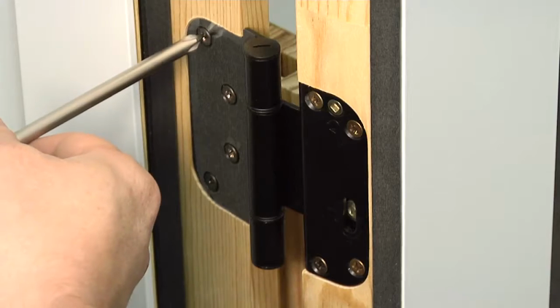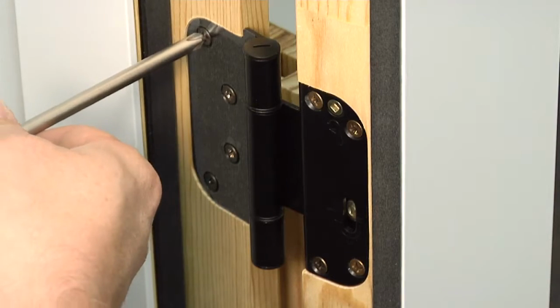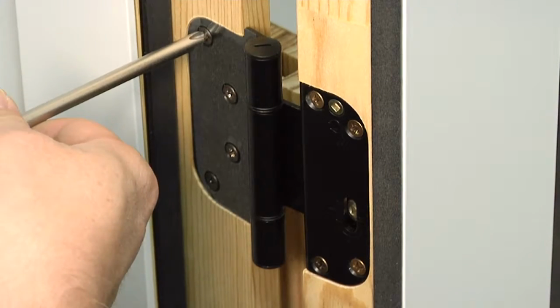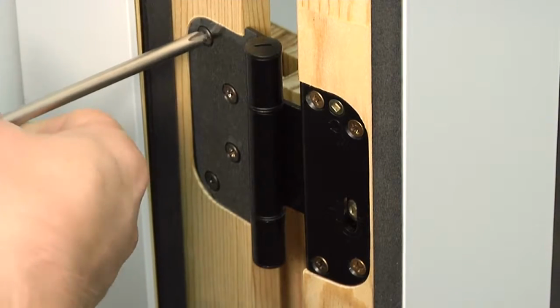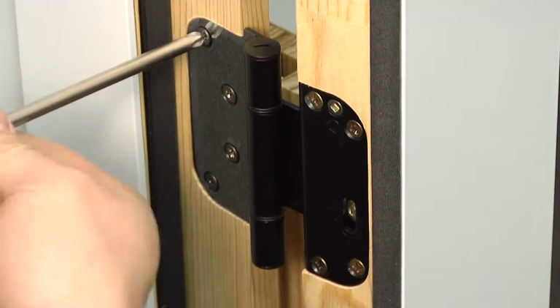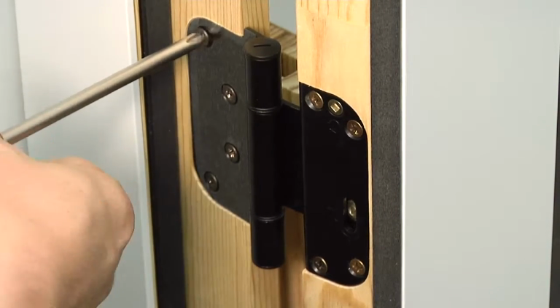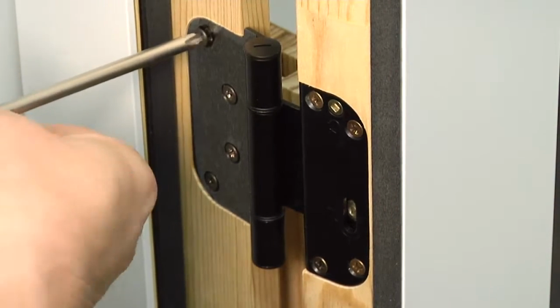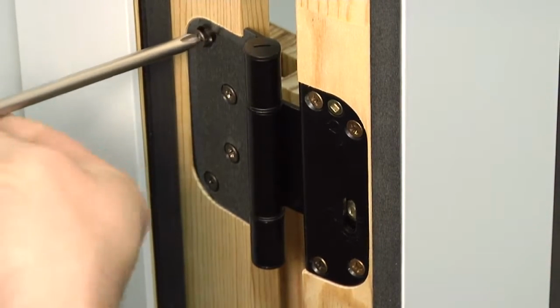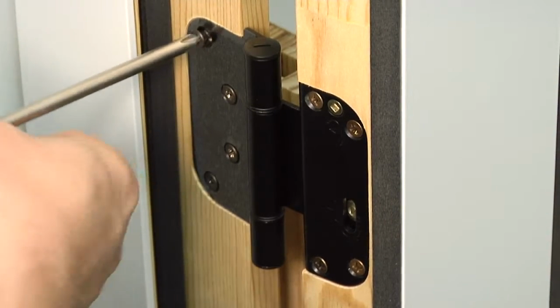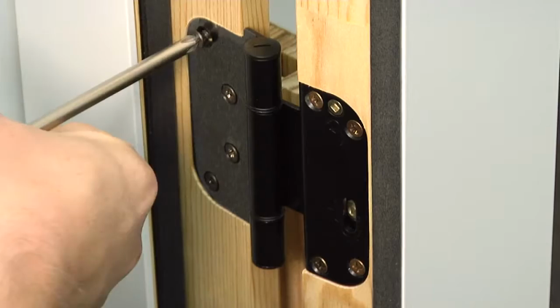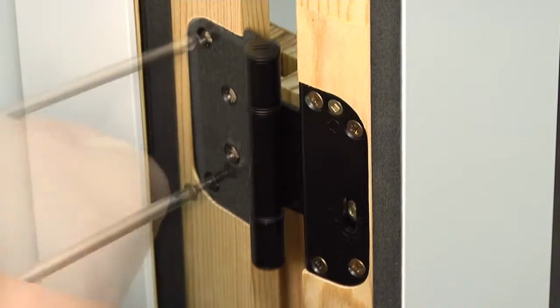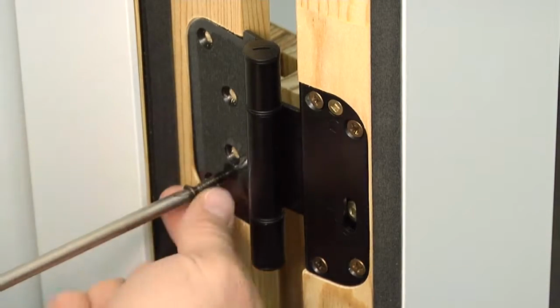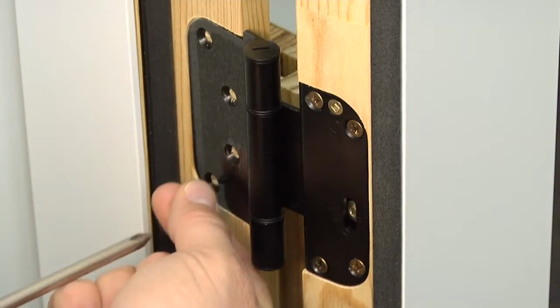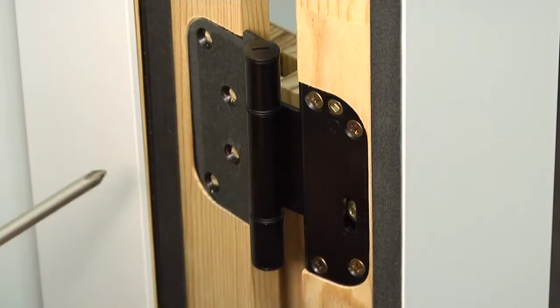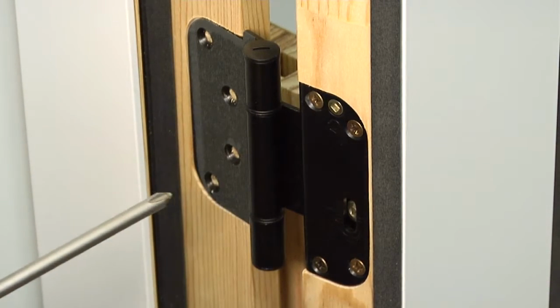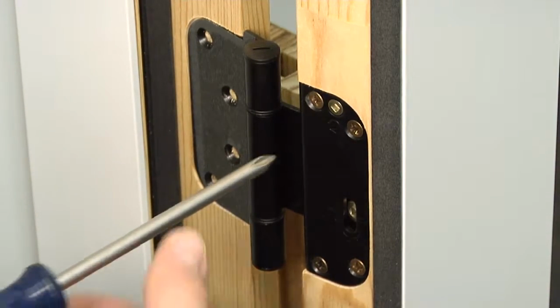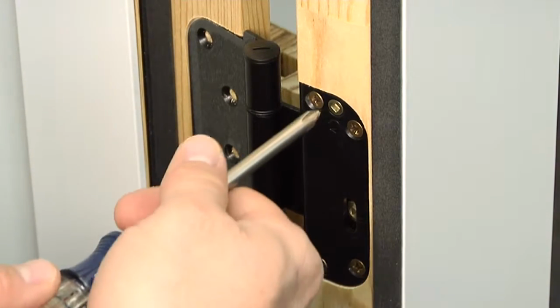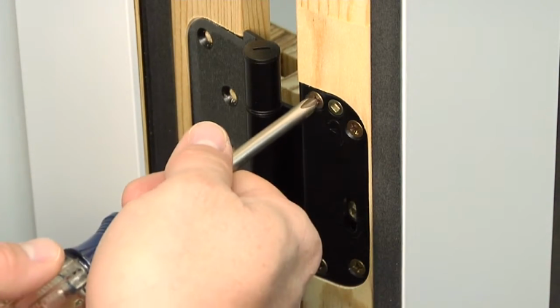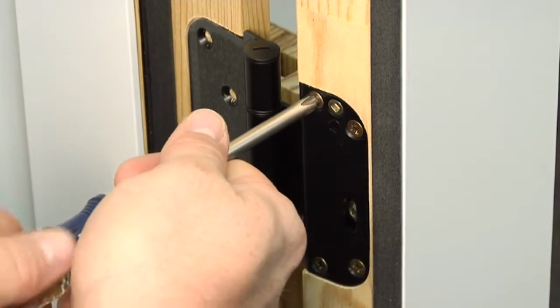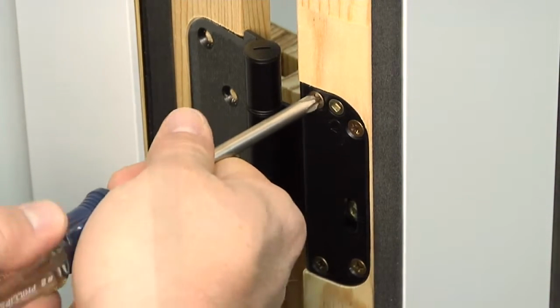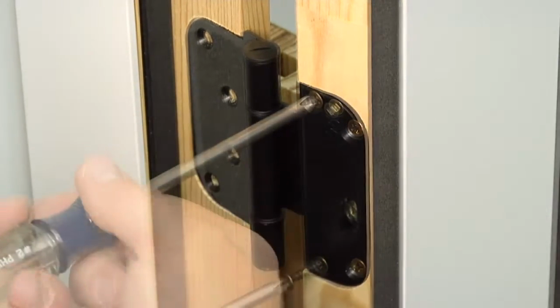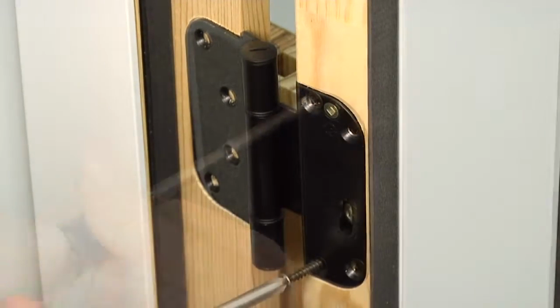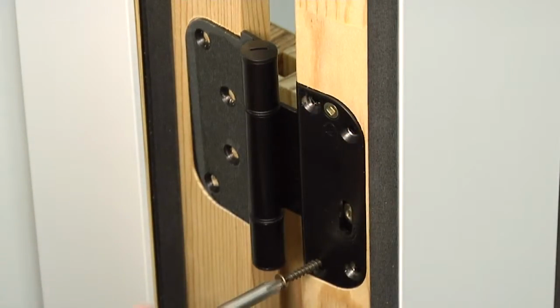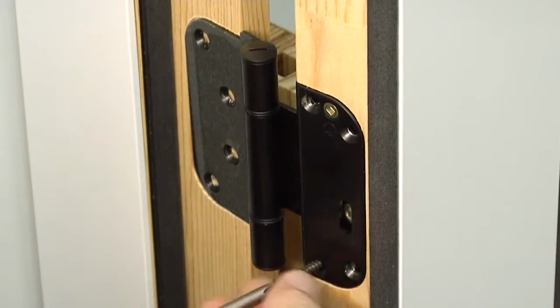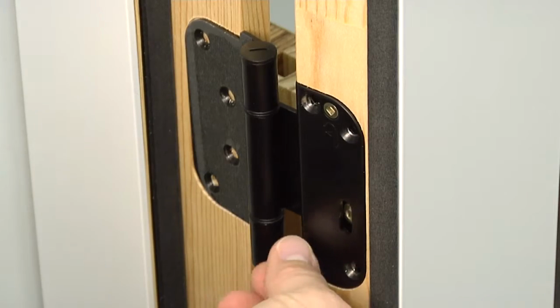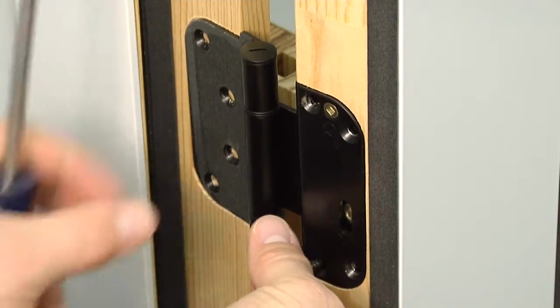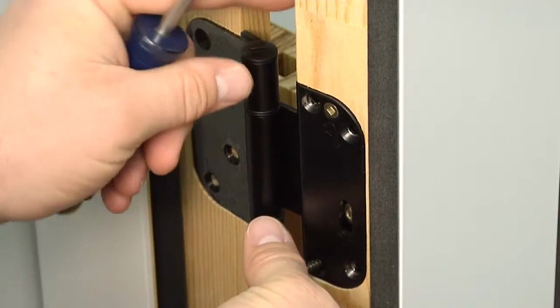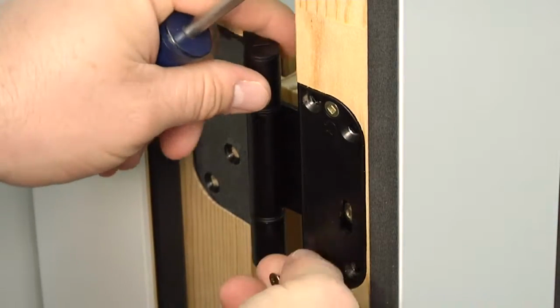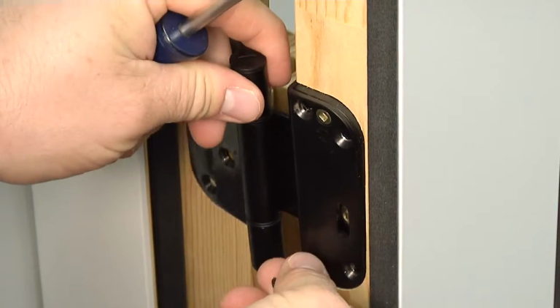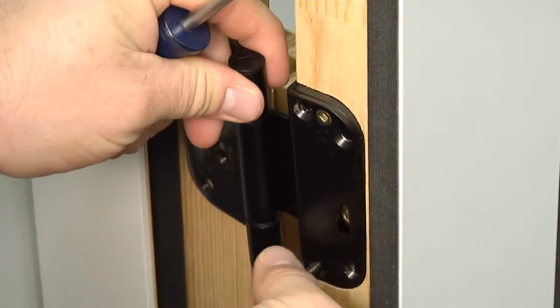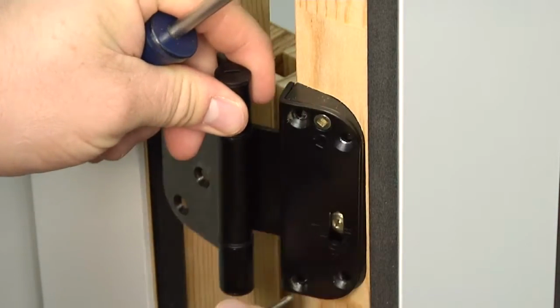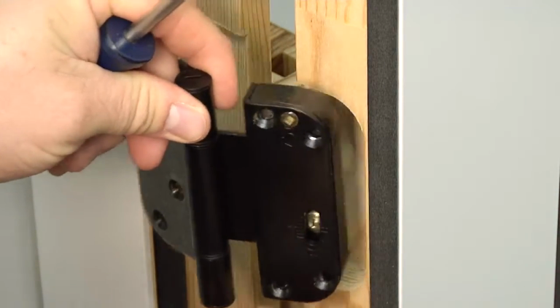Unscrew a hinge and then remove it one leaf at a time. Replacing hinges one at a time eliminates the need to remove the door.